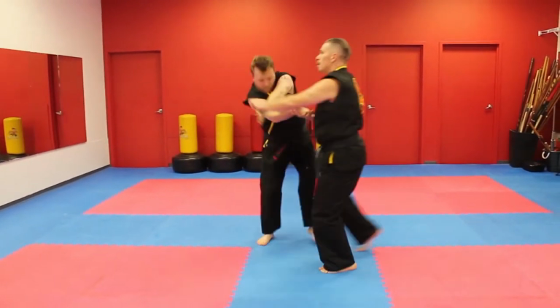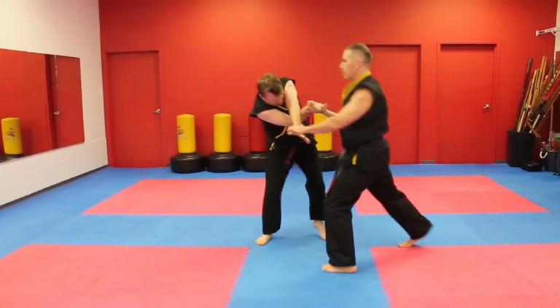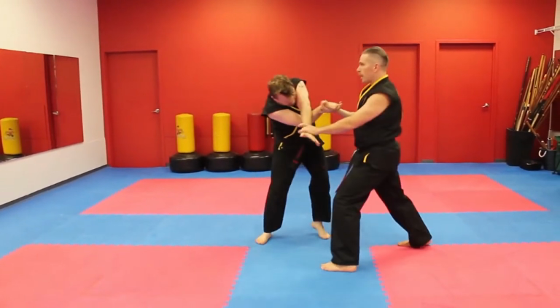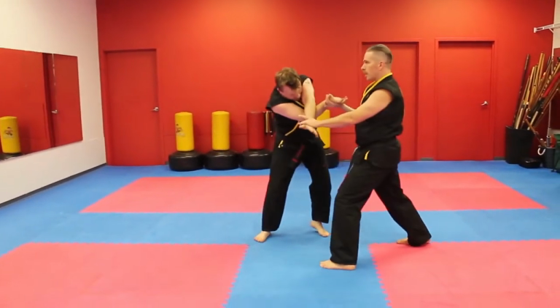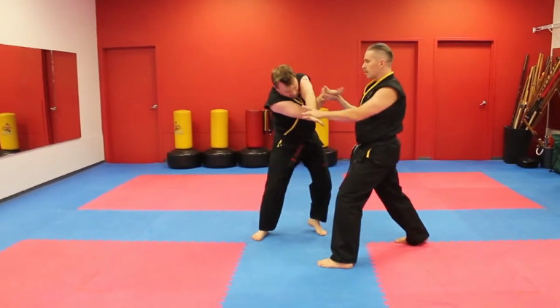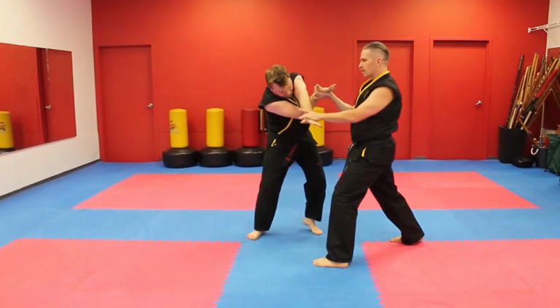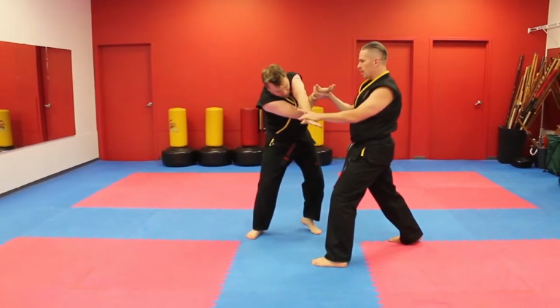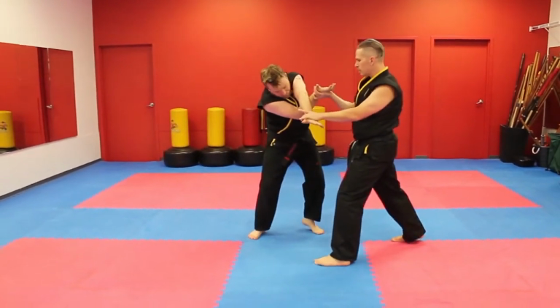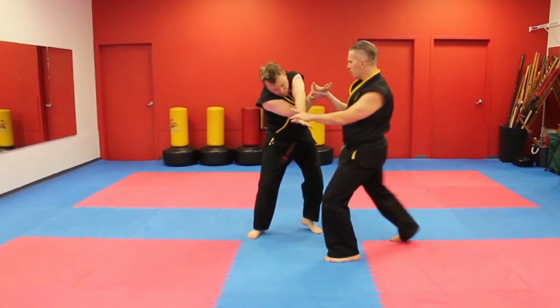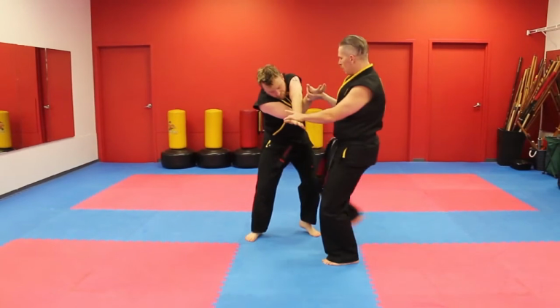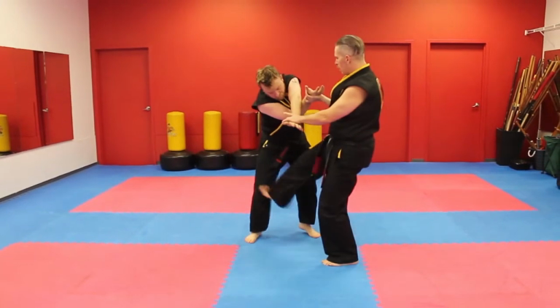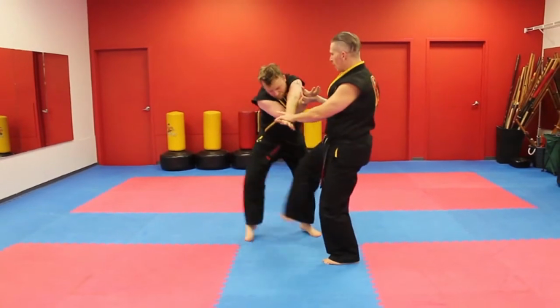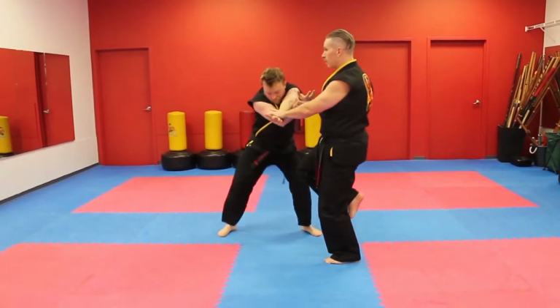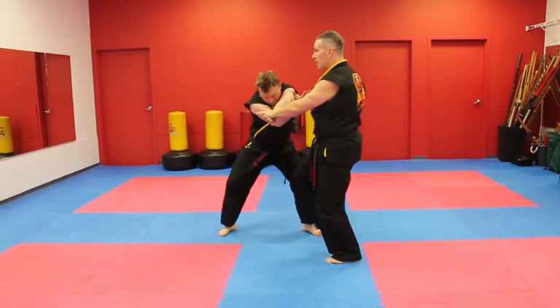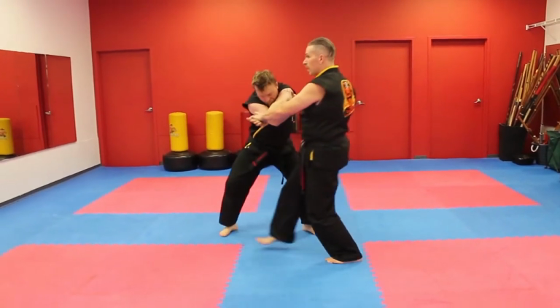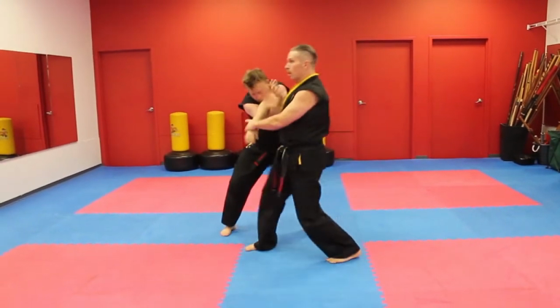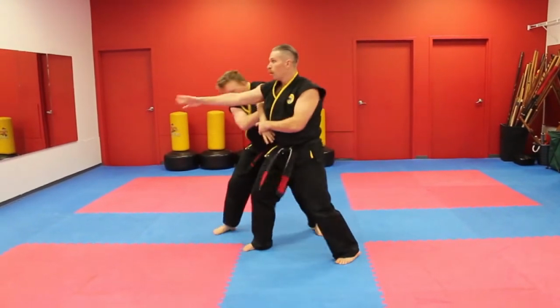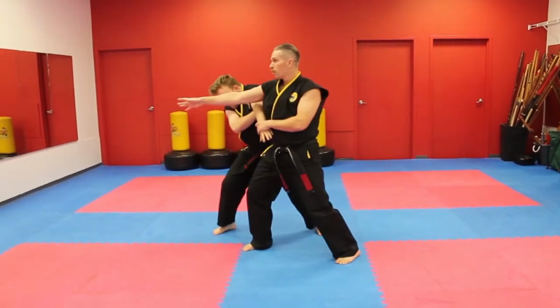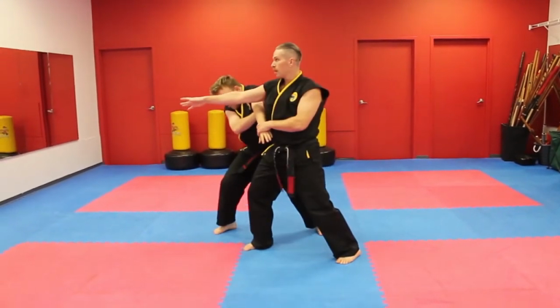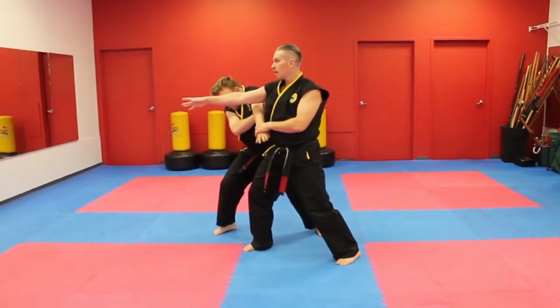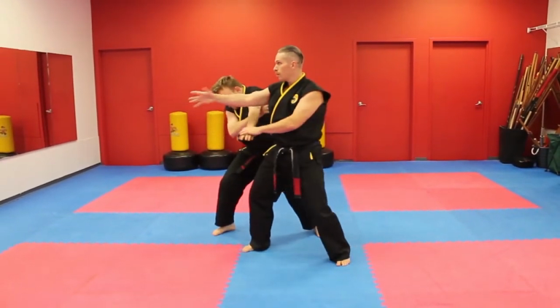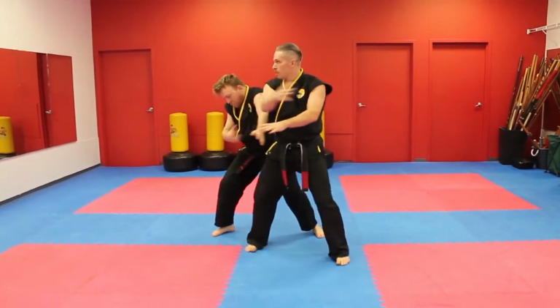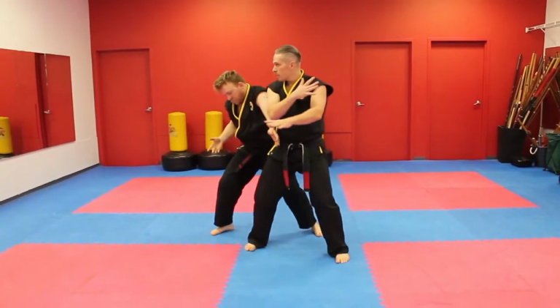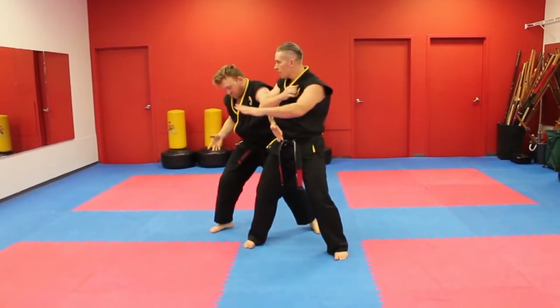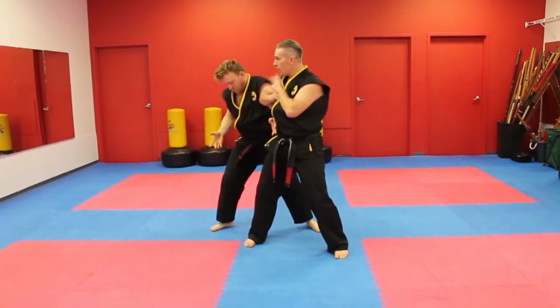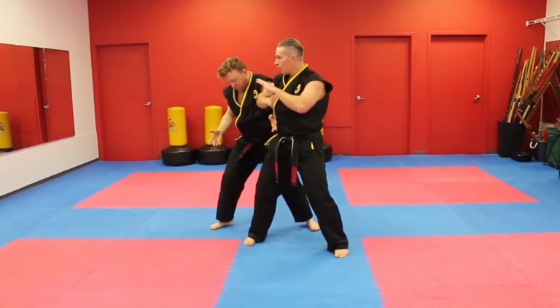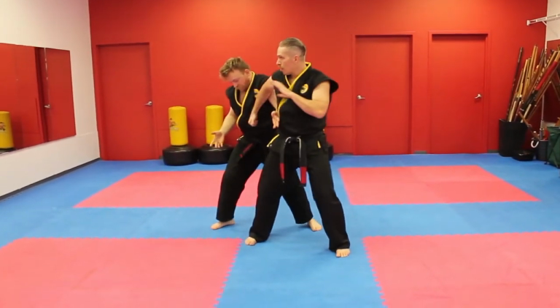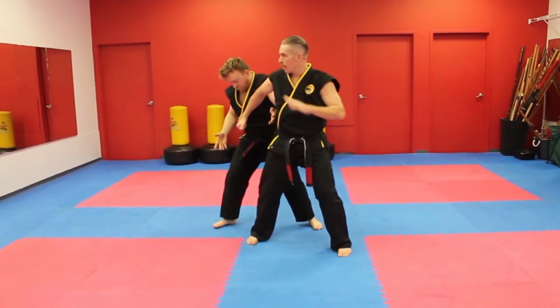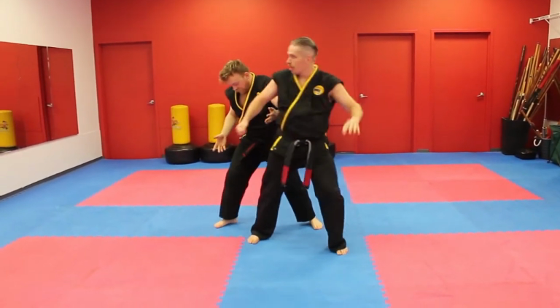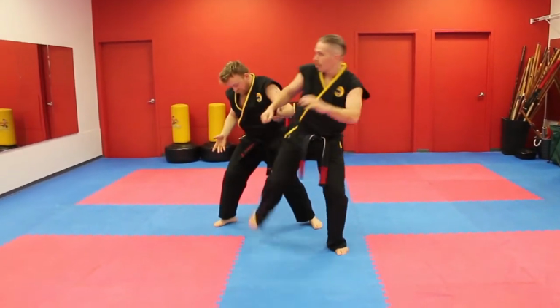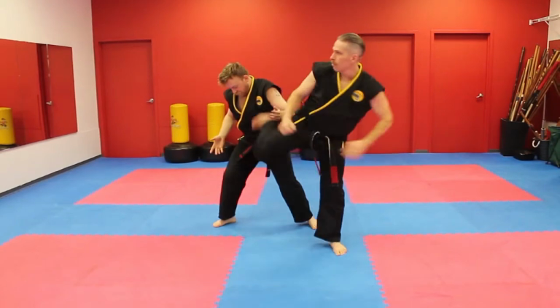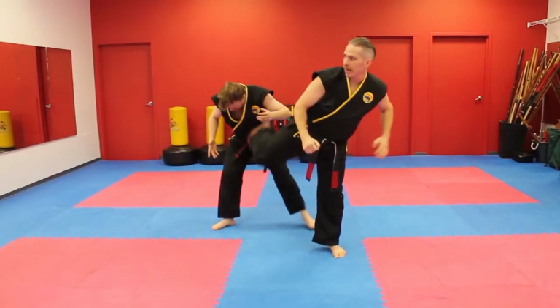Move your body, cross up the arms, kick him in the knee, break the arm, twist, elbow, hammer, back.